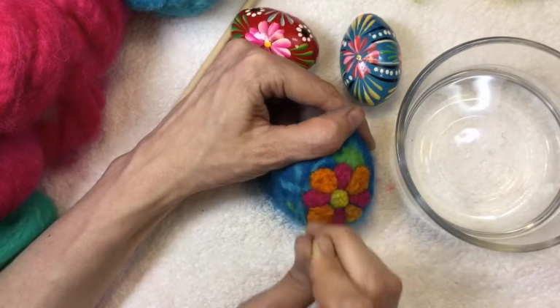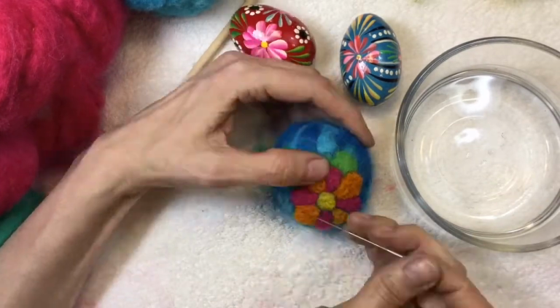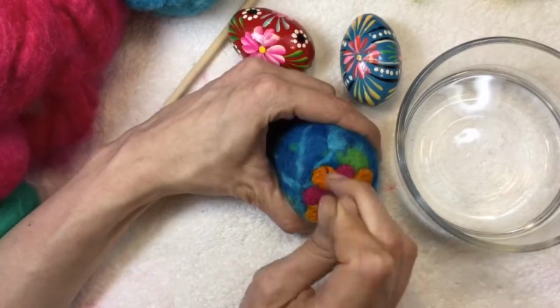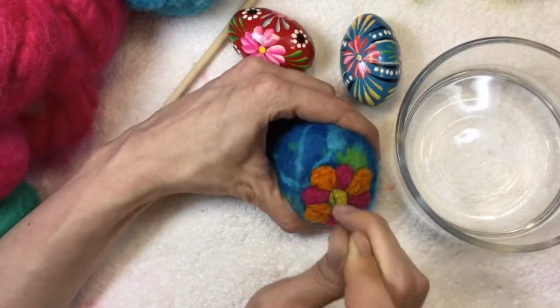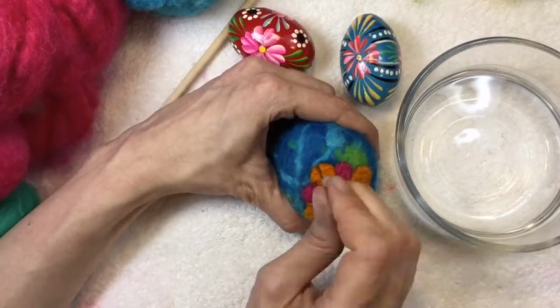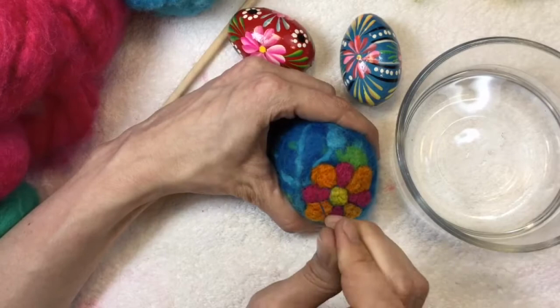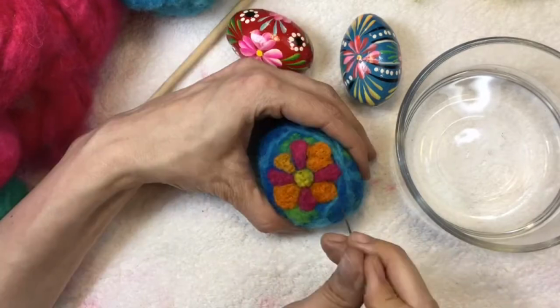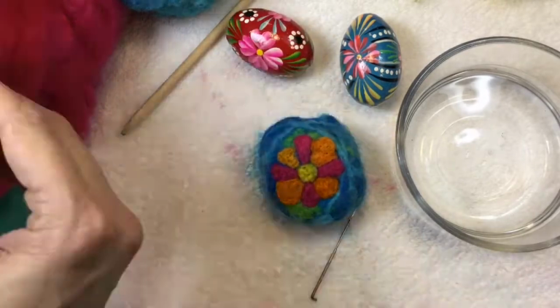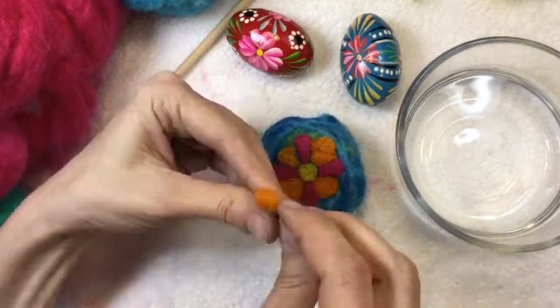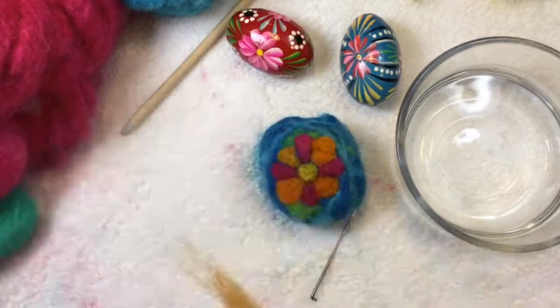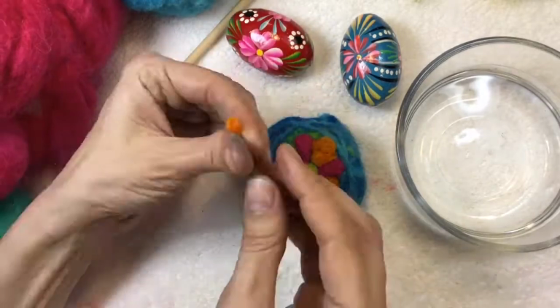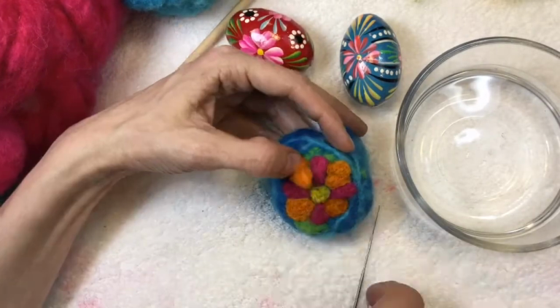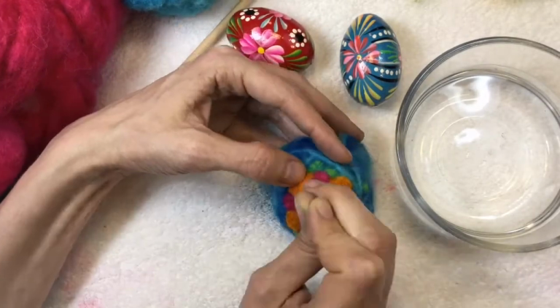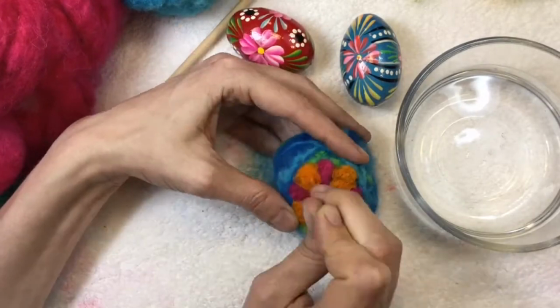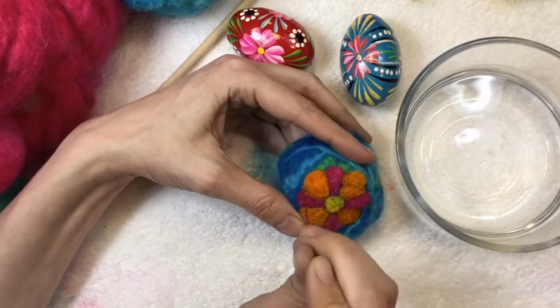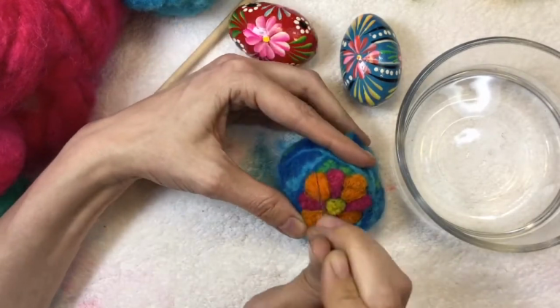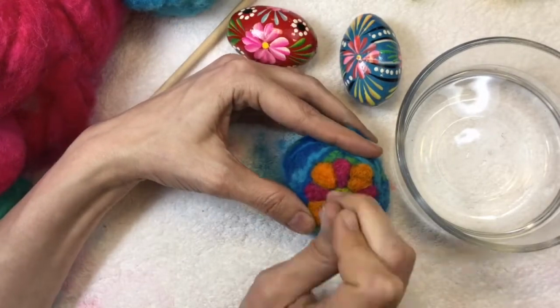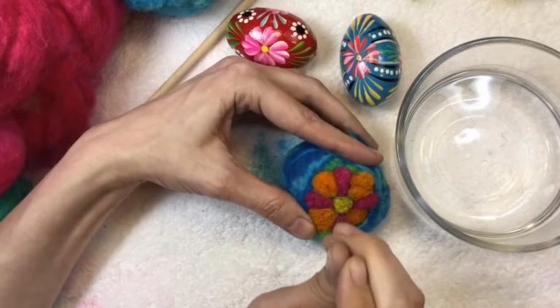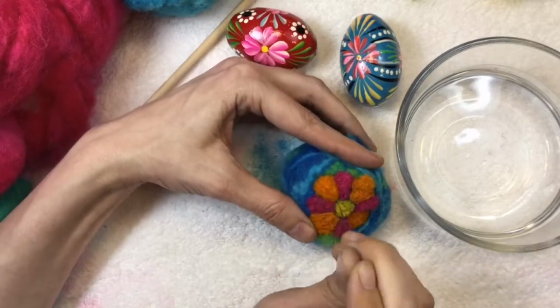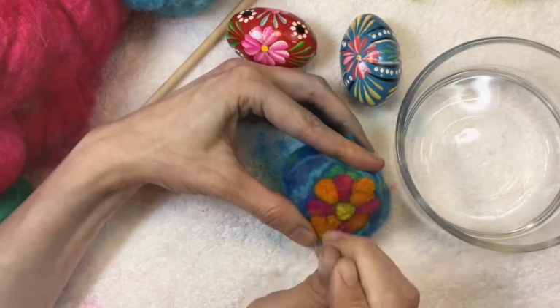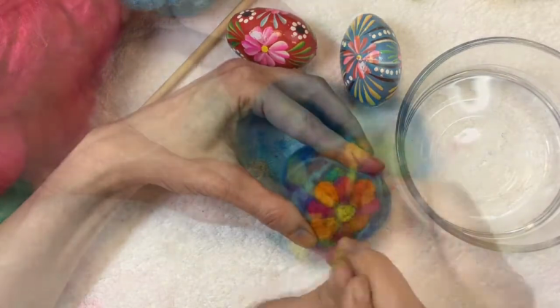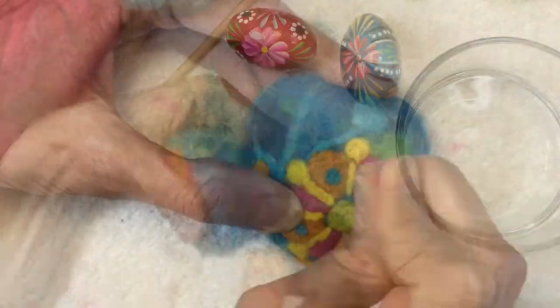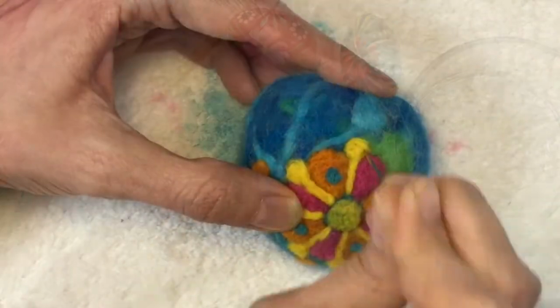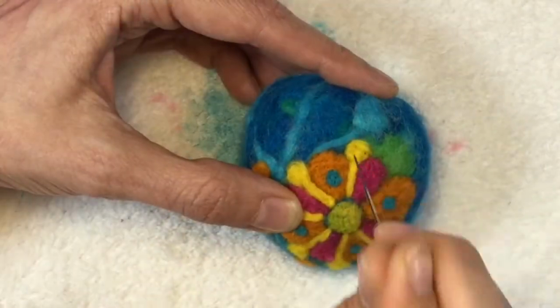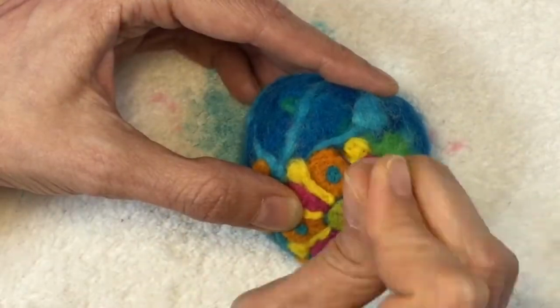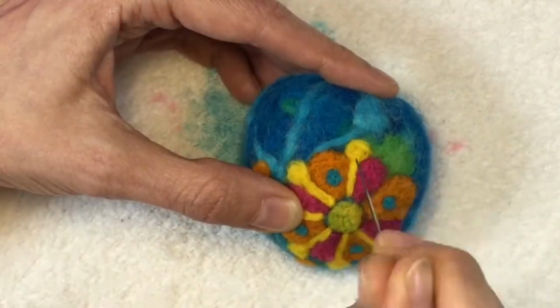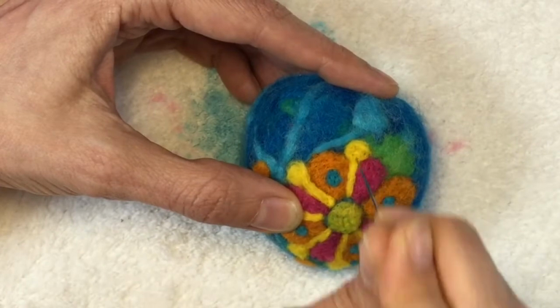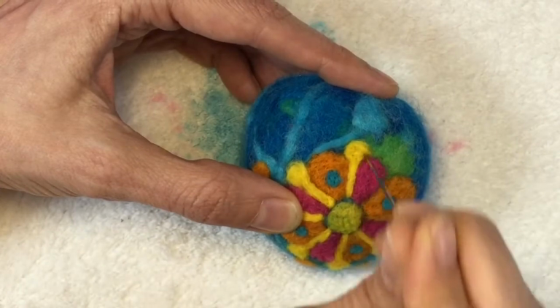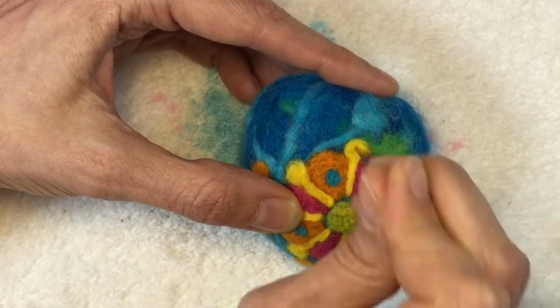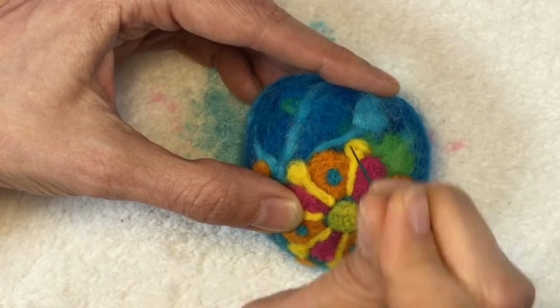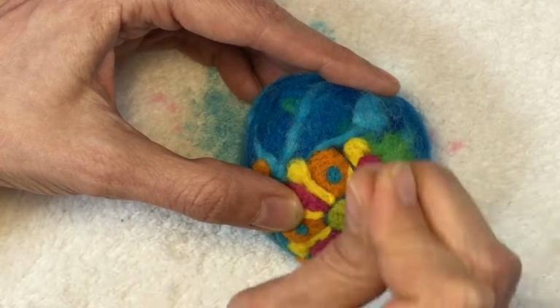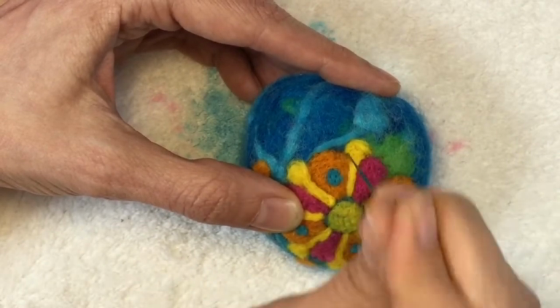Here I am just going bananas with my pattern, adding more to it as I go, using those other eggs as my inspiration.